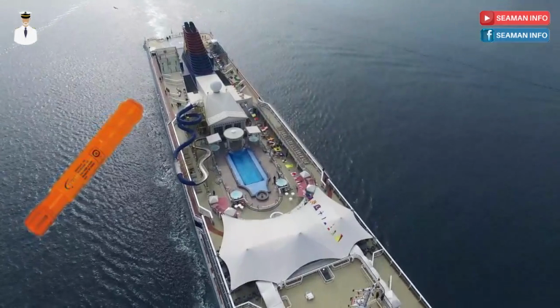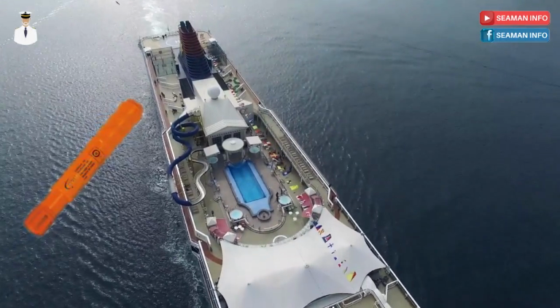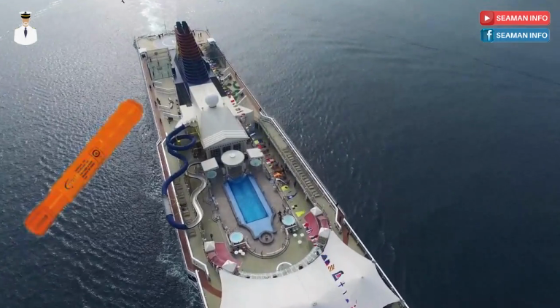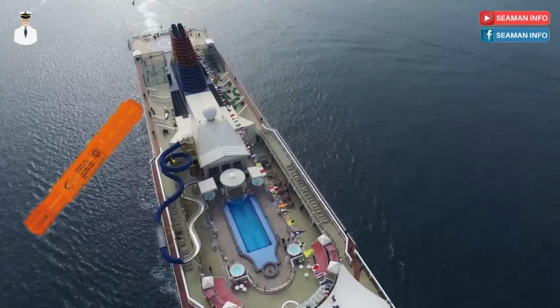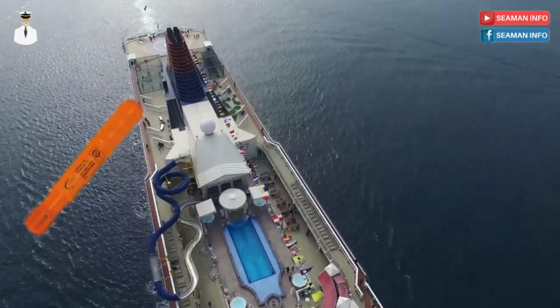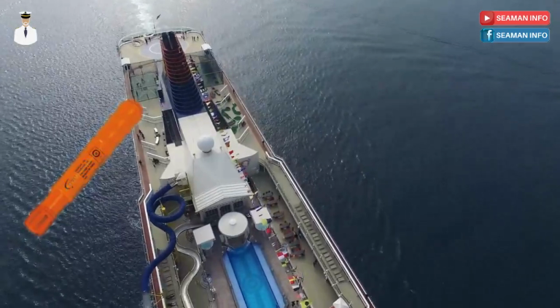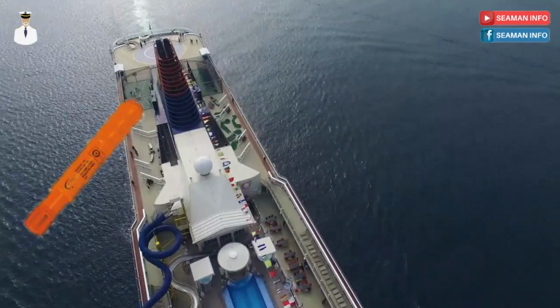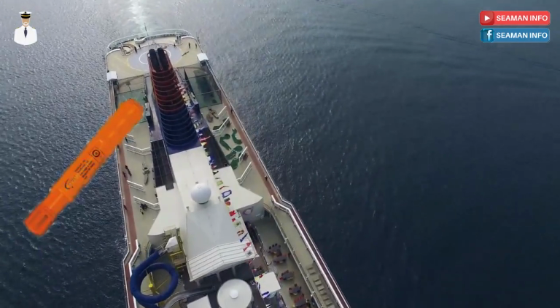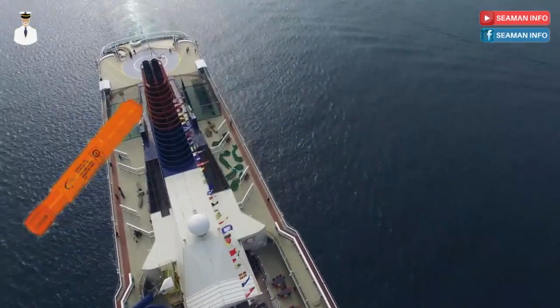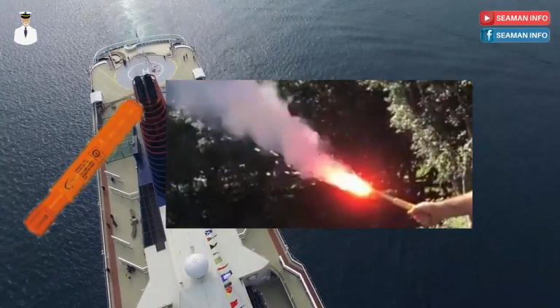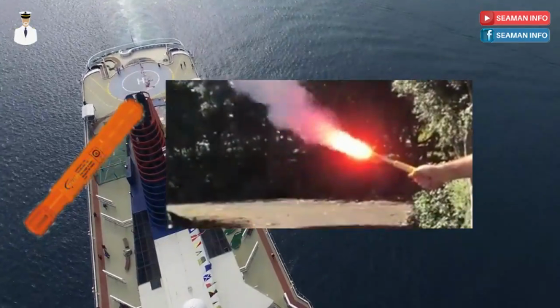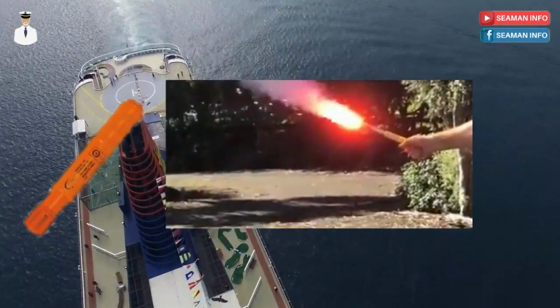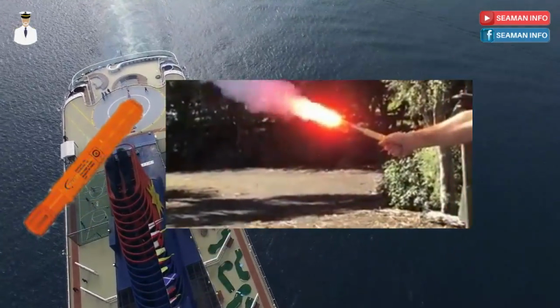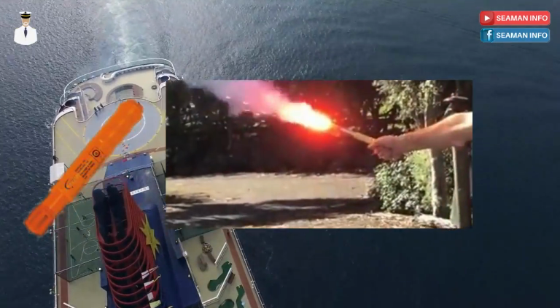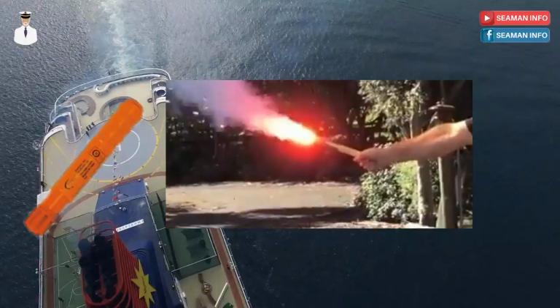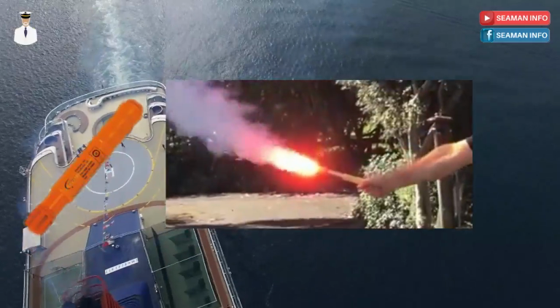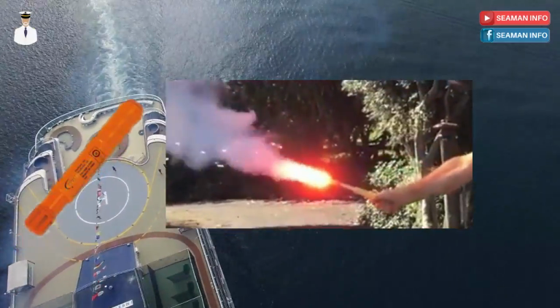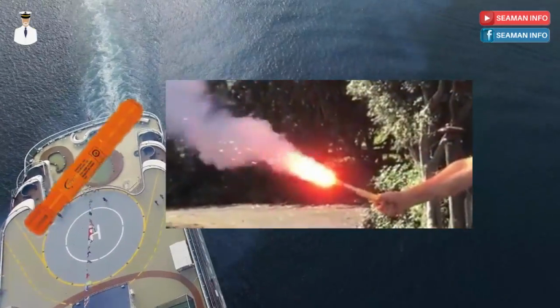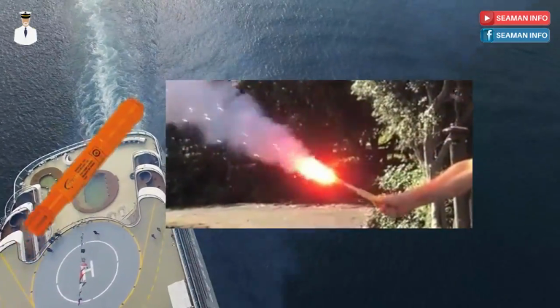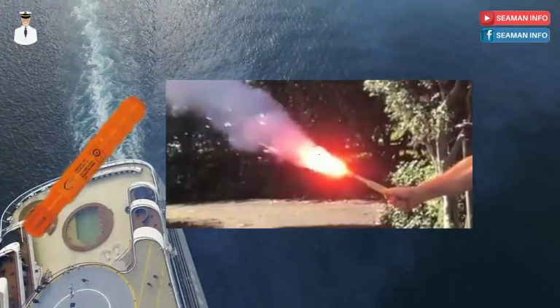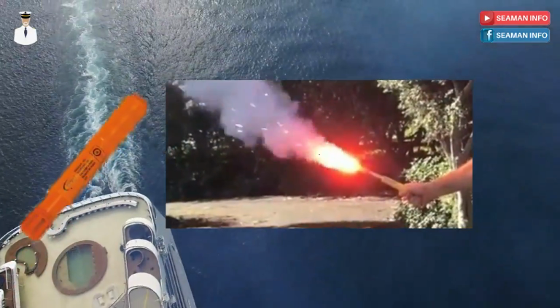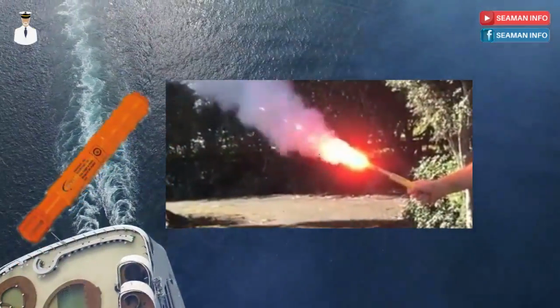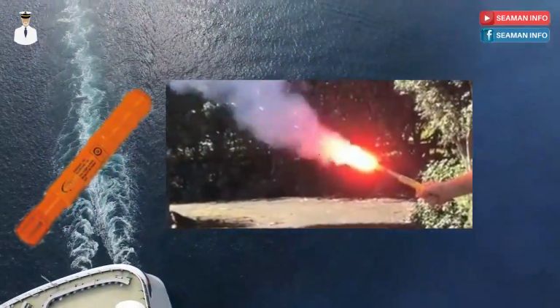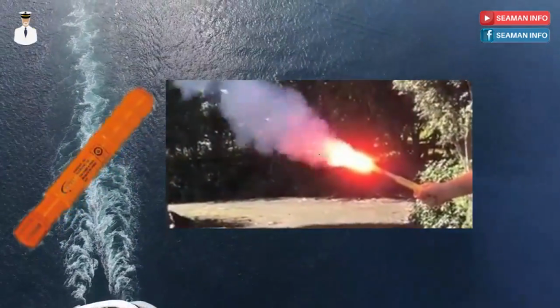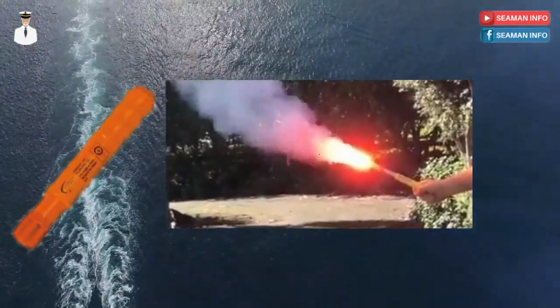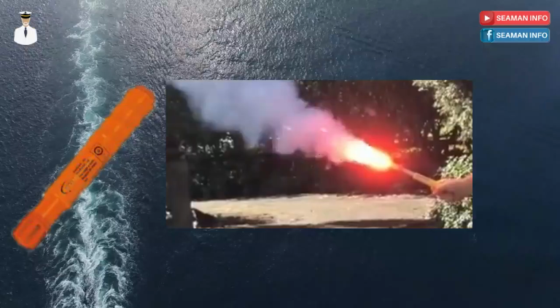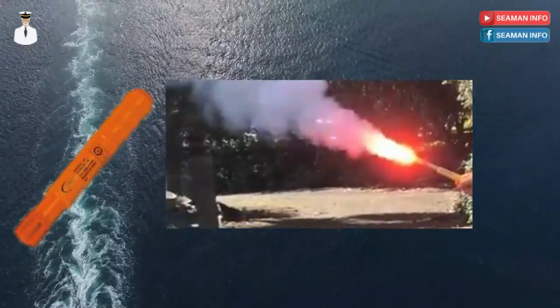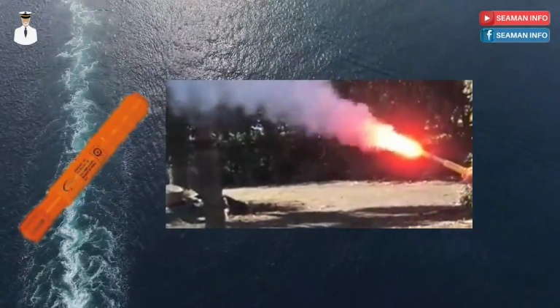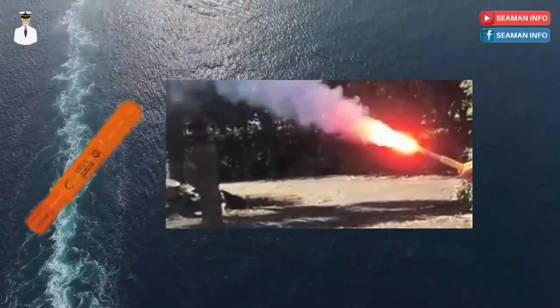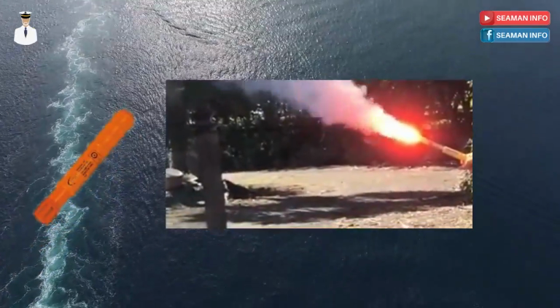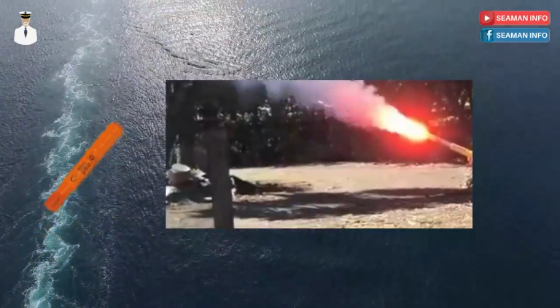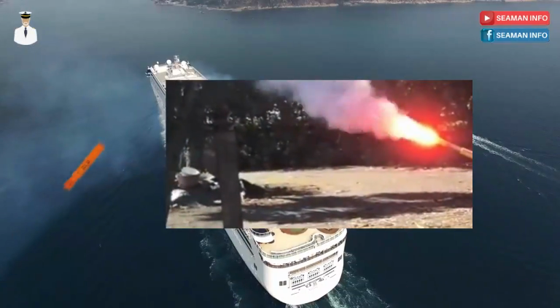A hand flare is a small cylindrical stick which, when activated, produces an intense red smoke or light without an explosion. It should be held out leeward when activated and can be used by day as well as night.